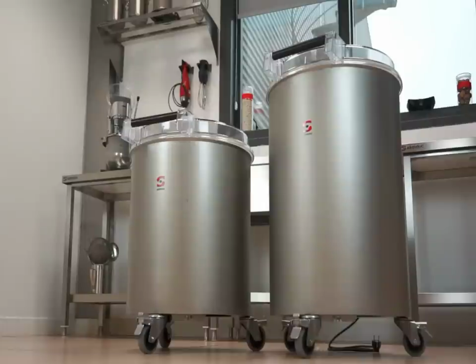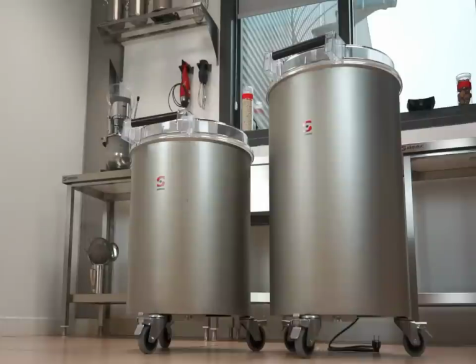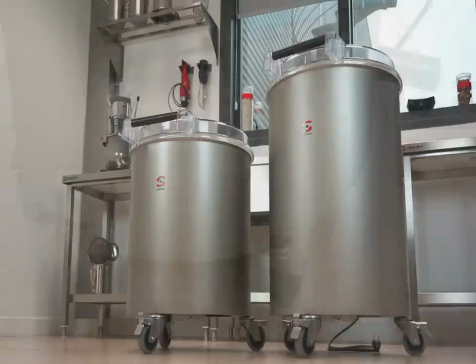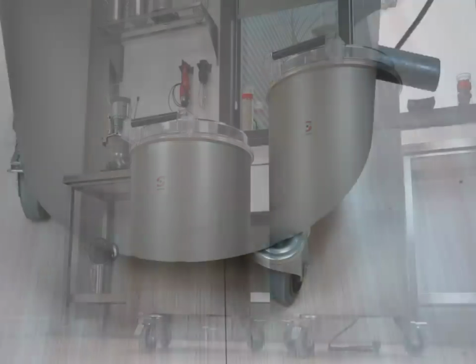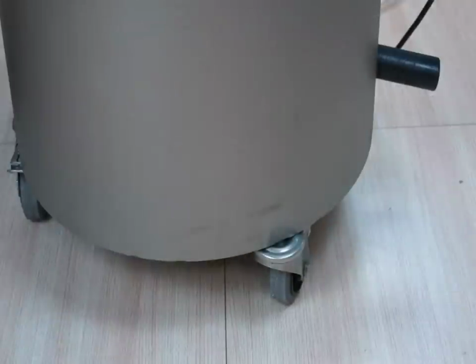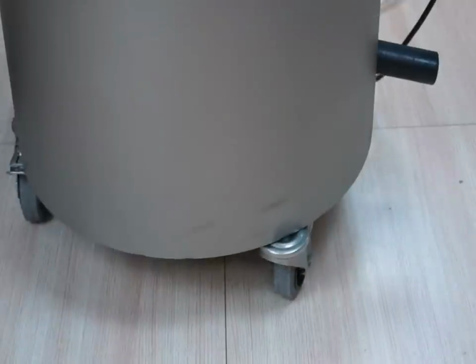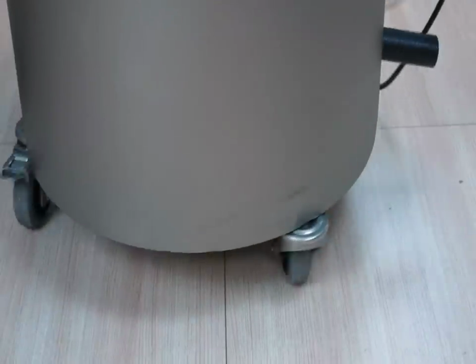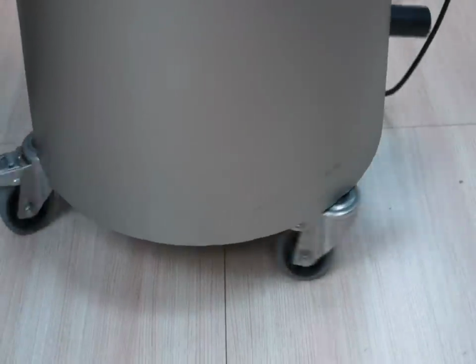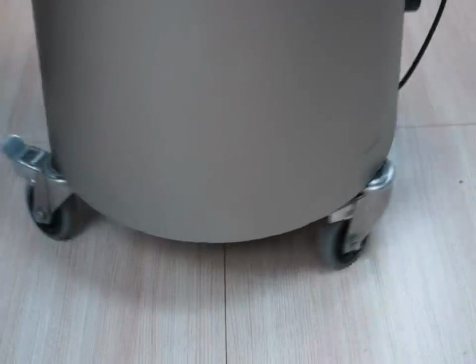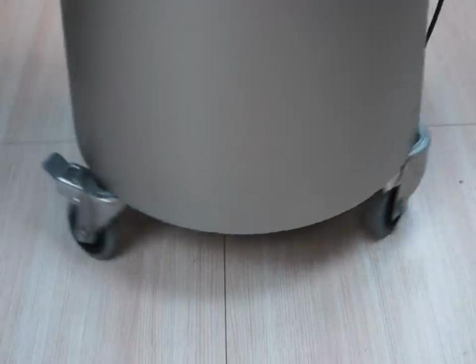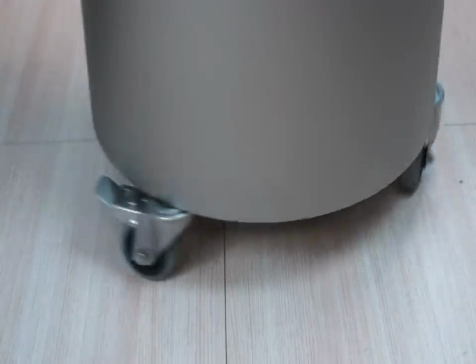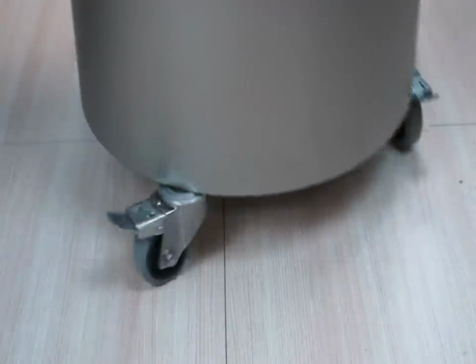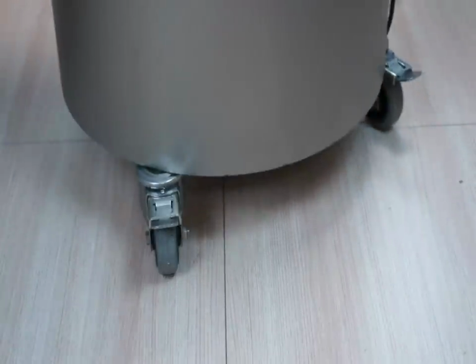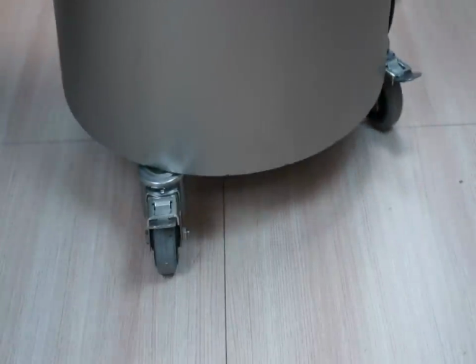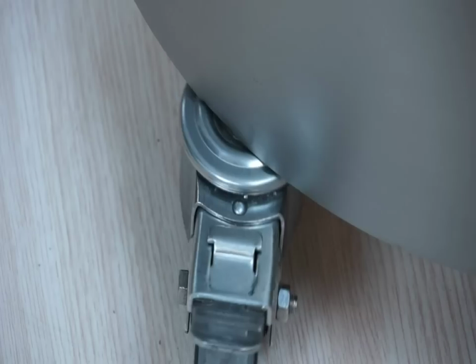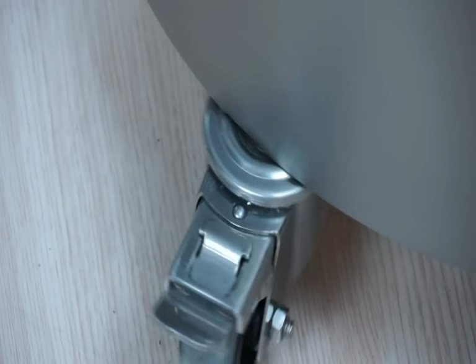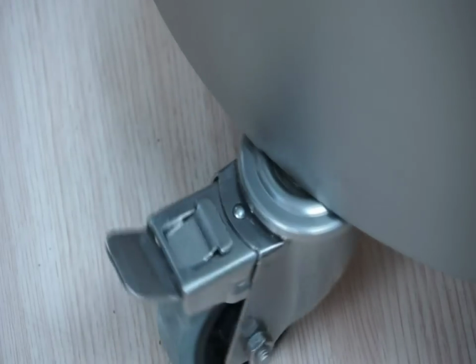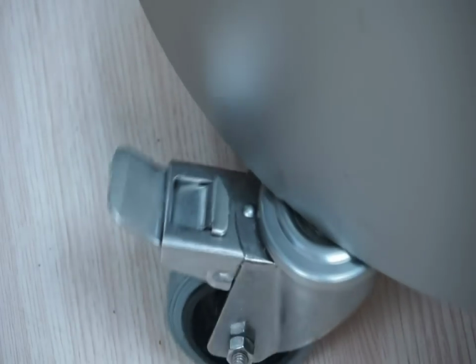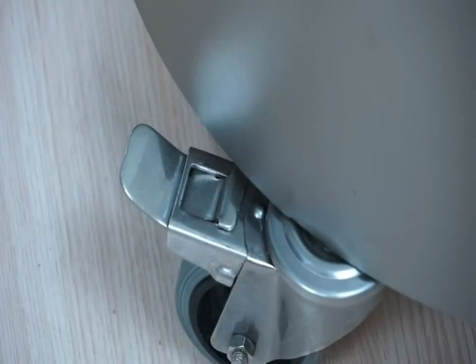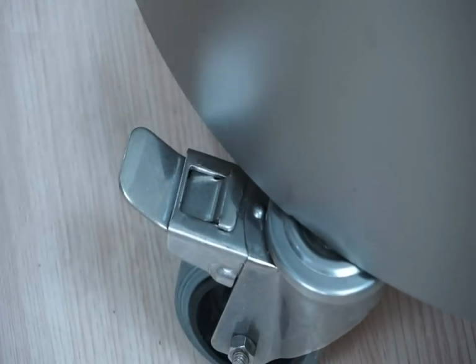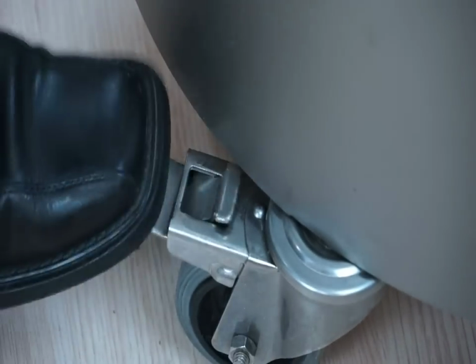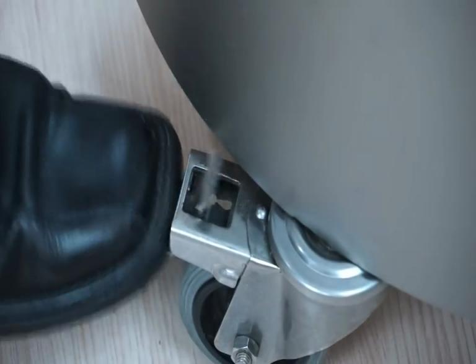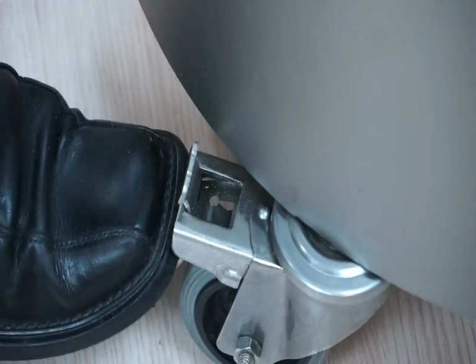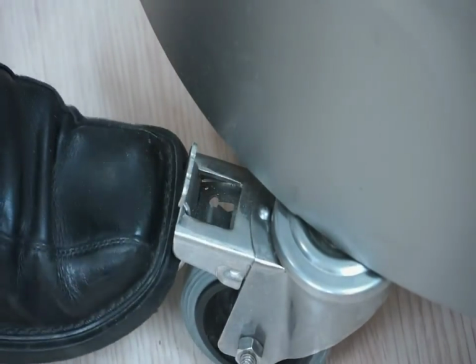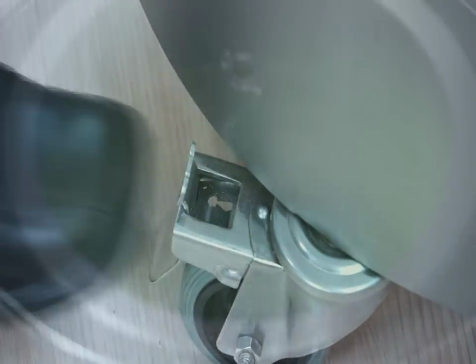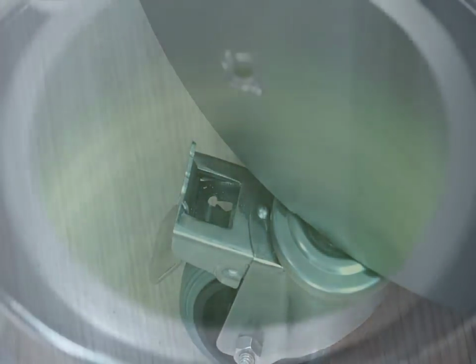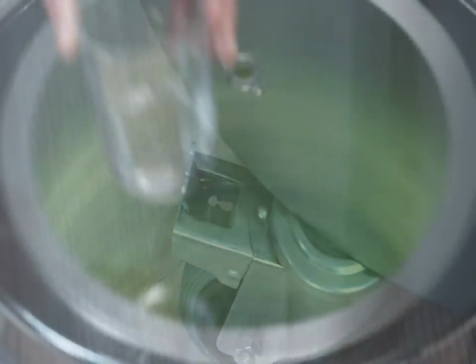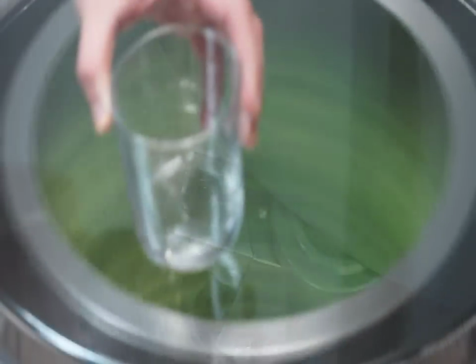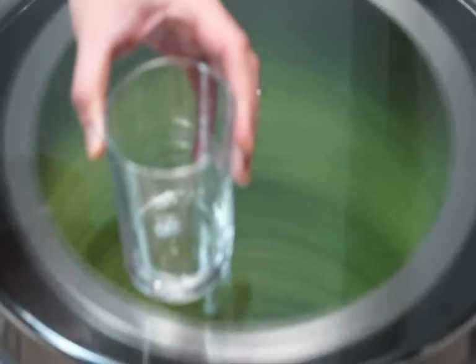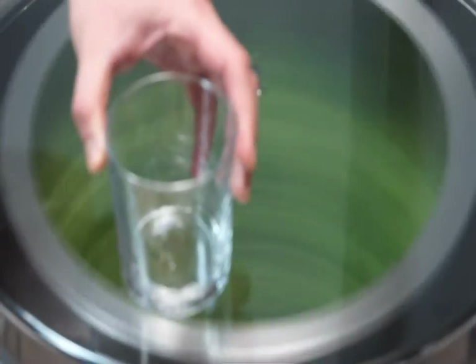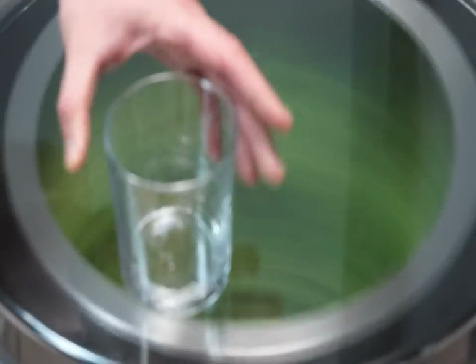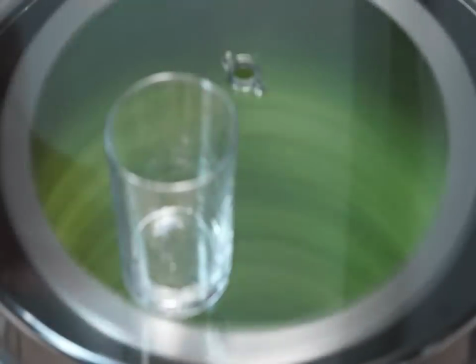Both models include wheels with brakes as standard. This facilitates their stability during operation and allows for mobility for cleaning or storage purposes.